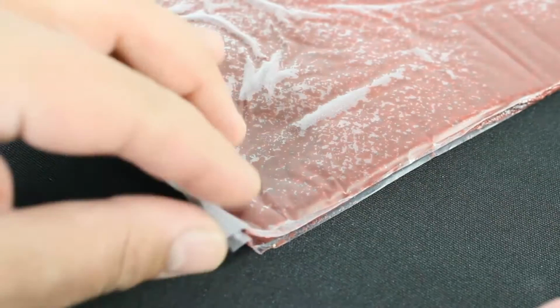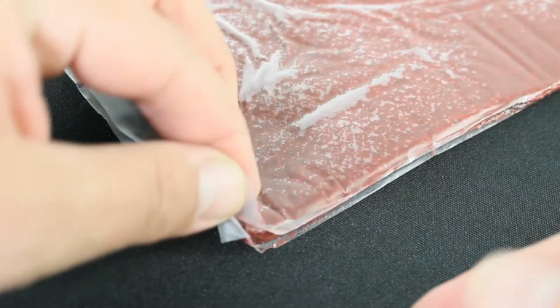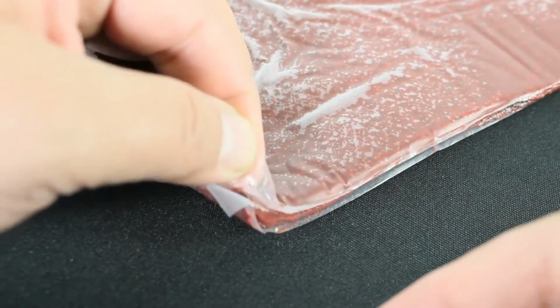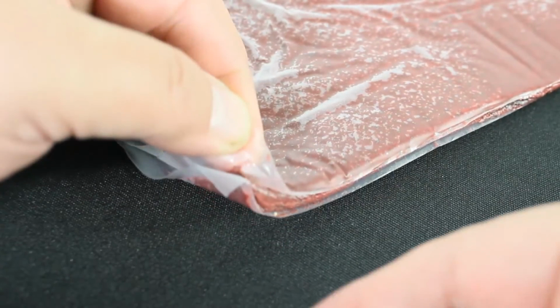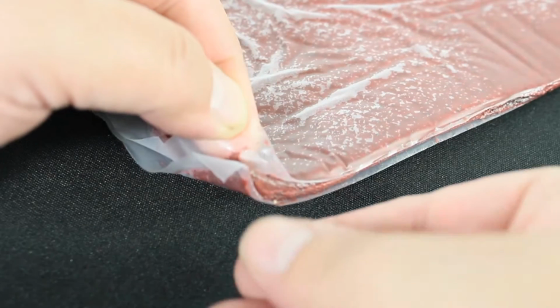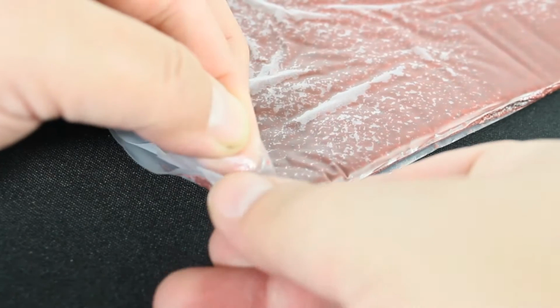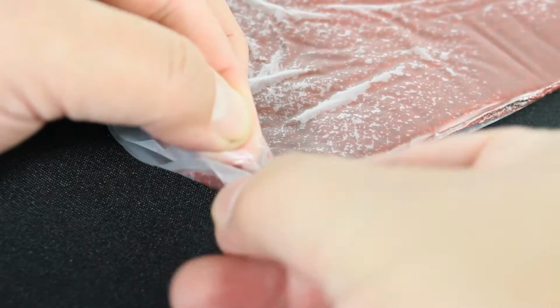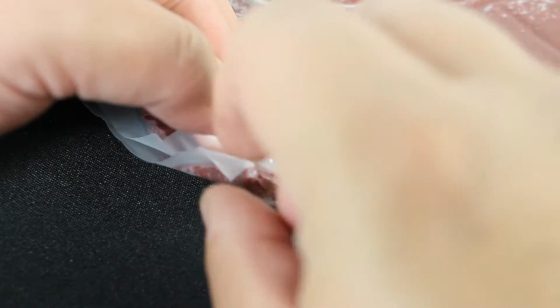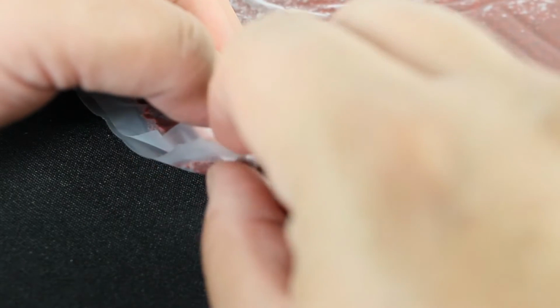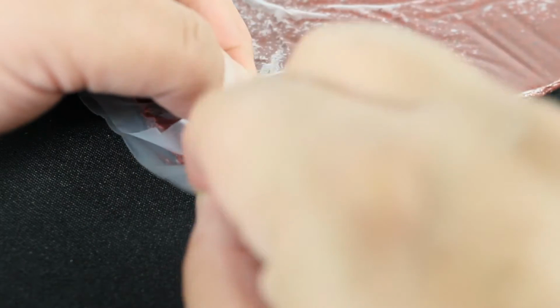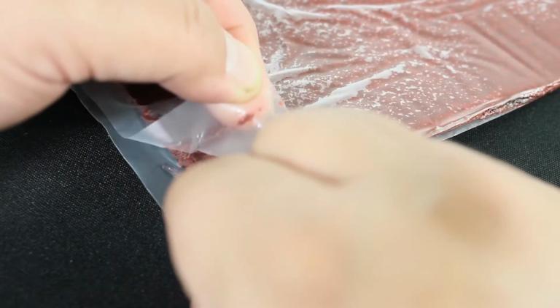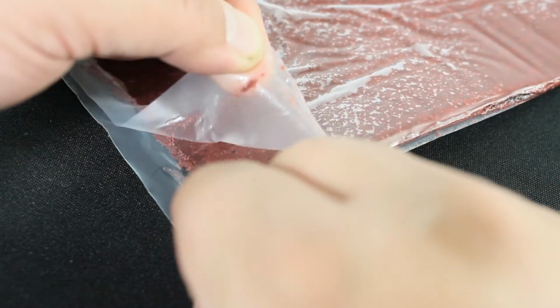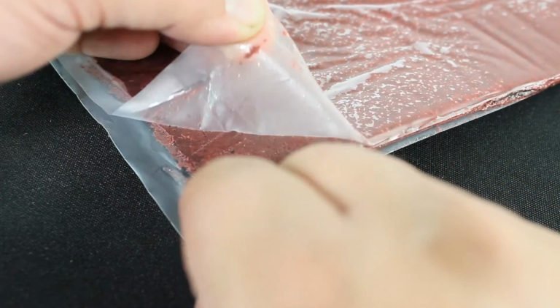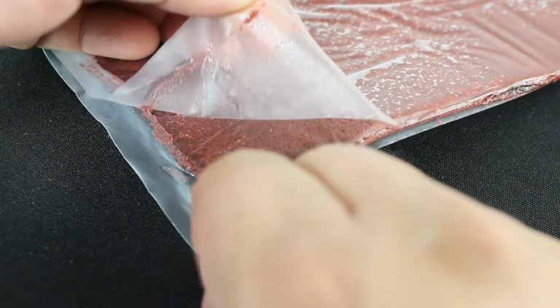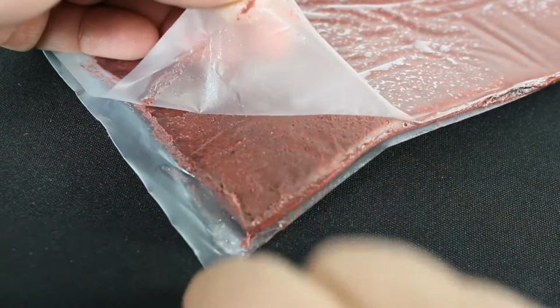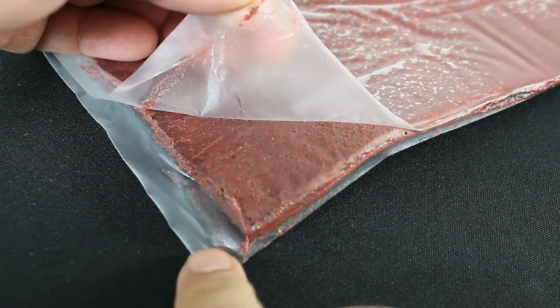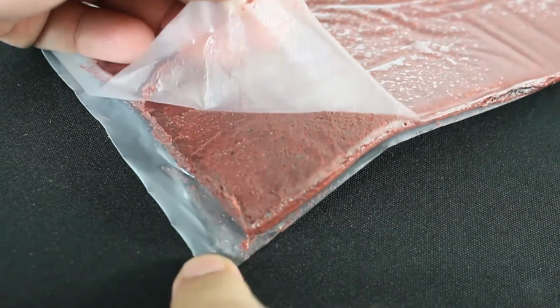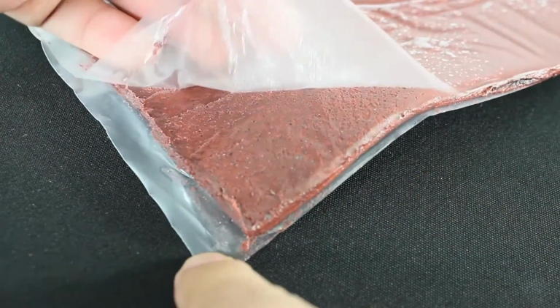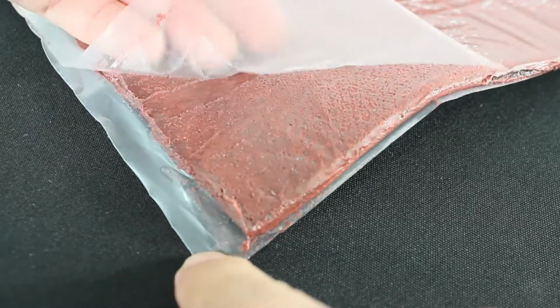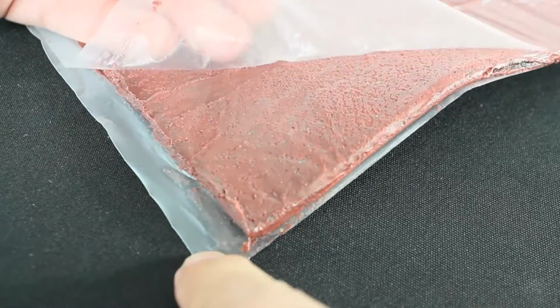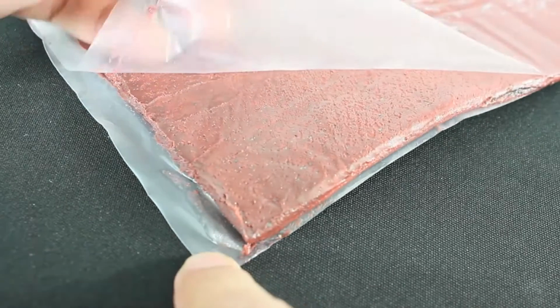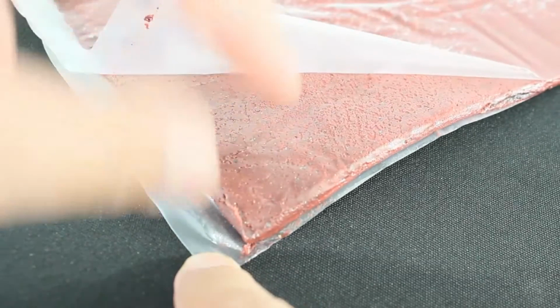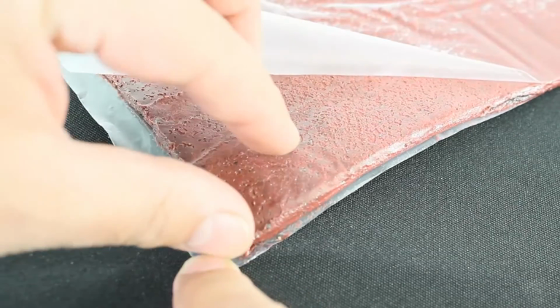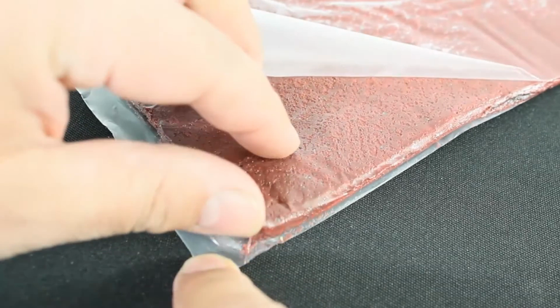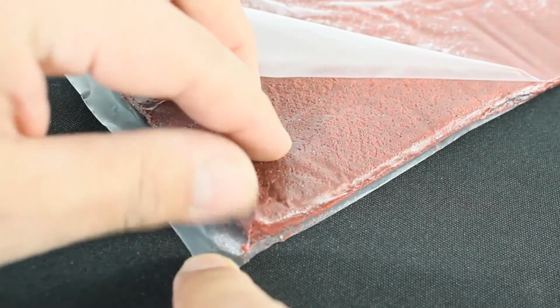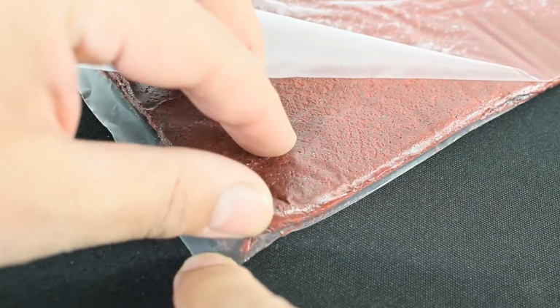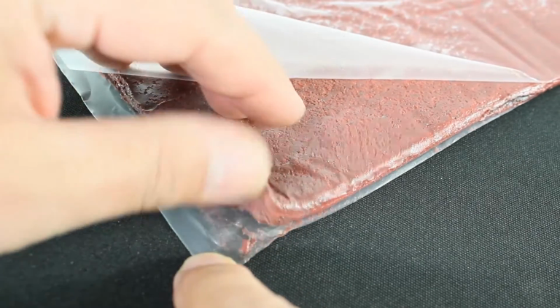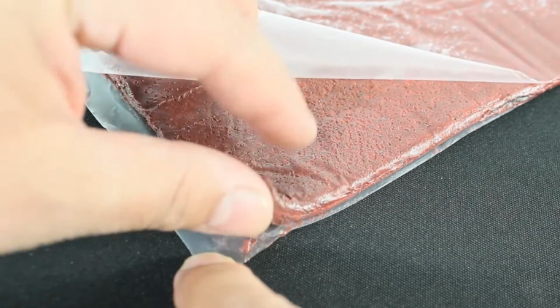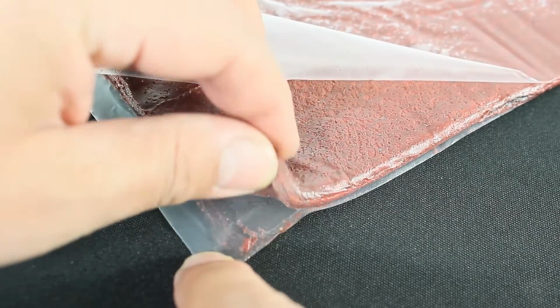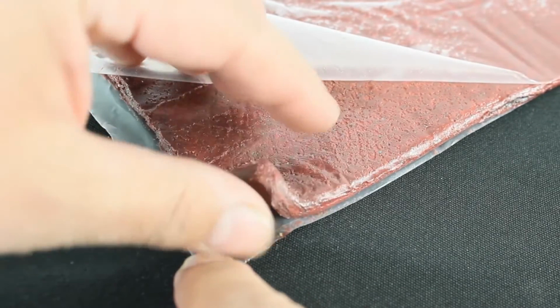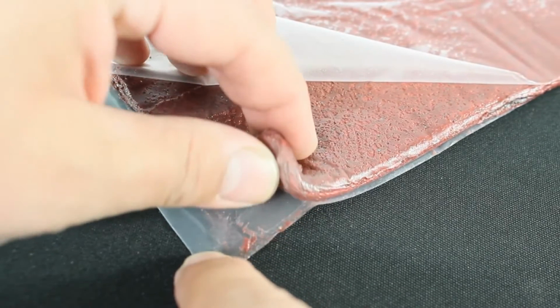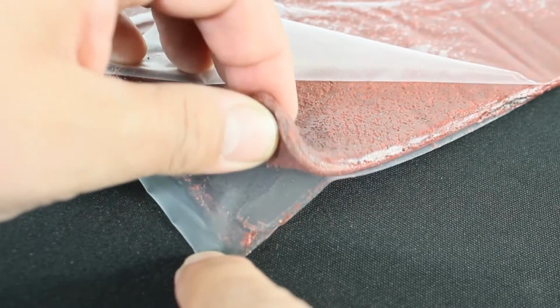Spec Seal Series SSP Putty is a non-hardening intumescent compound designed to seal through penetrations as well as certain membrane penetrations against the spread of fire, smoke, and toxic gases.